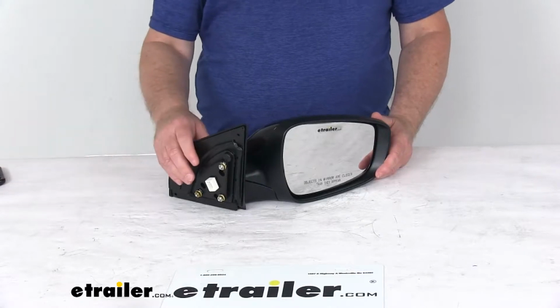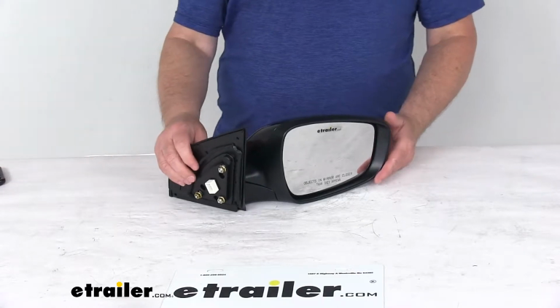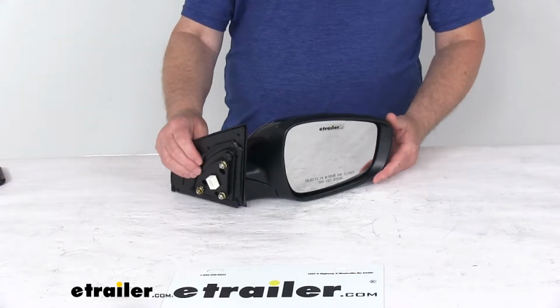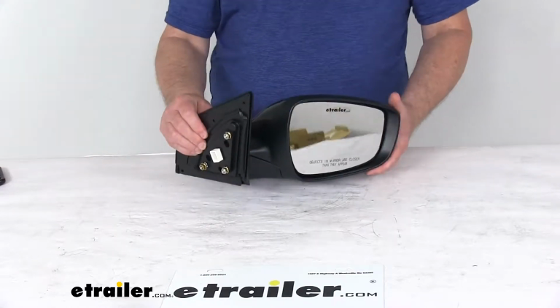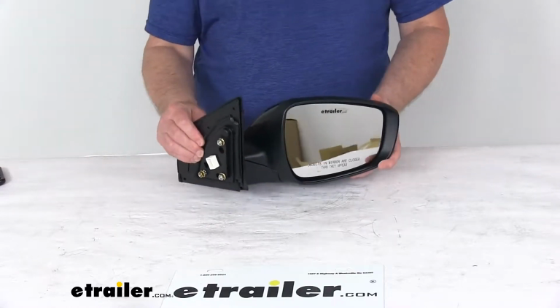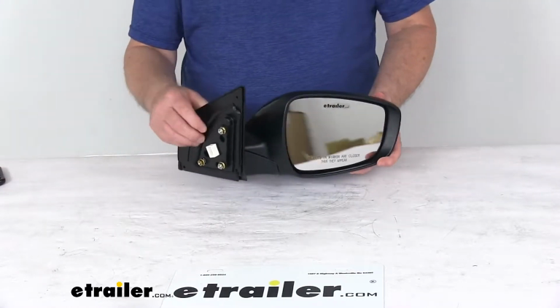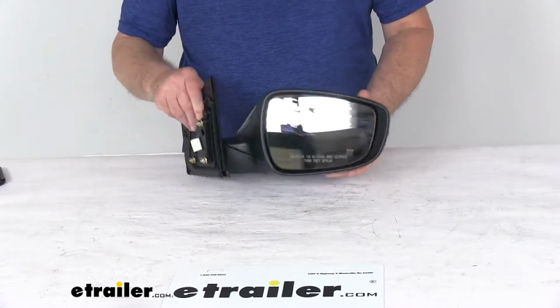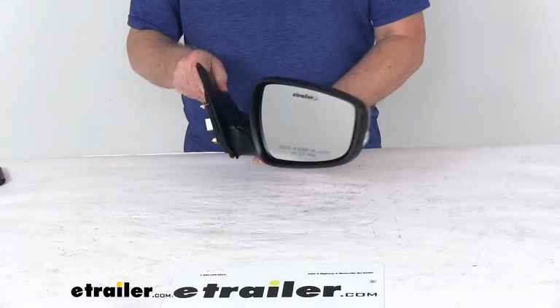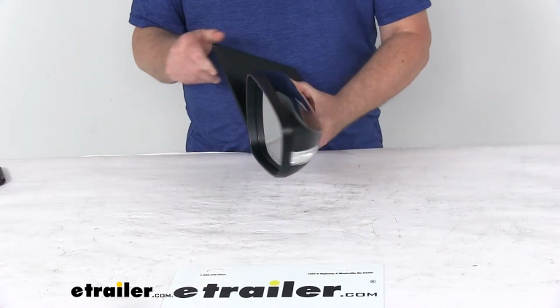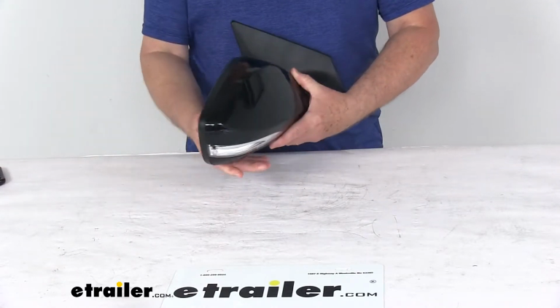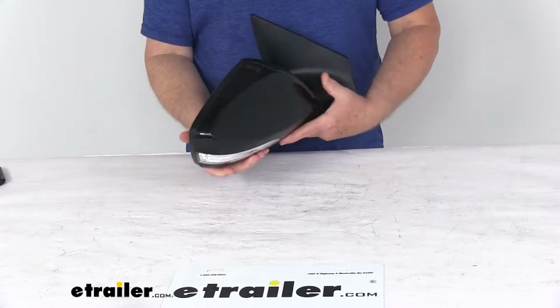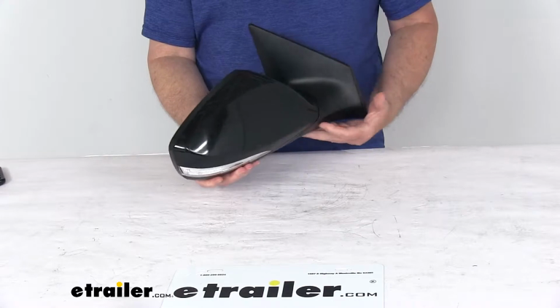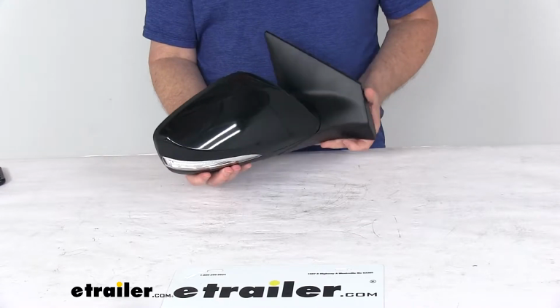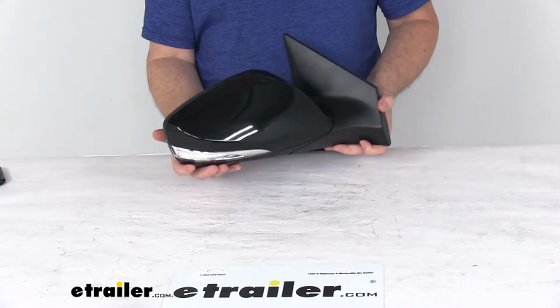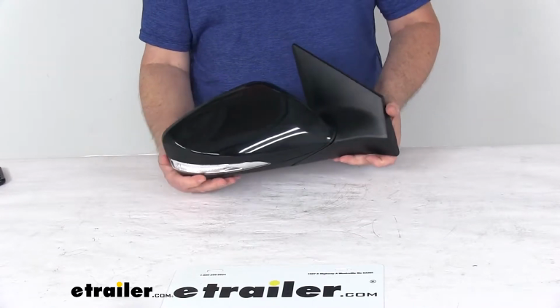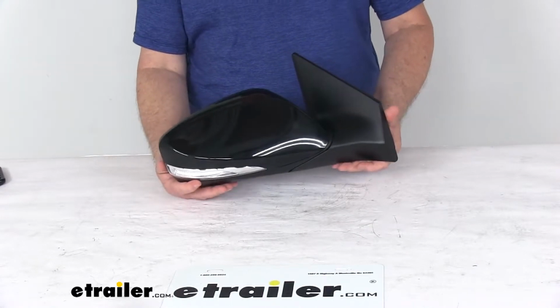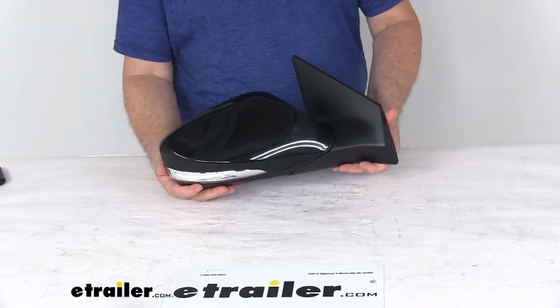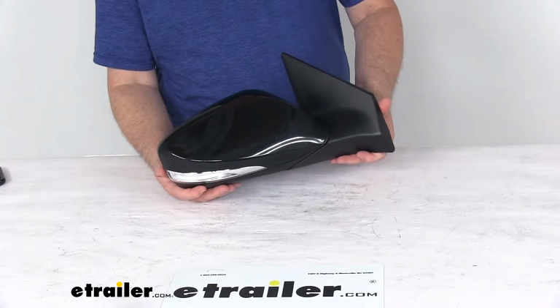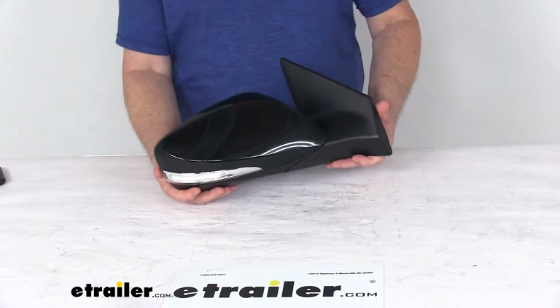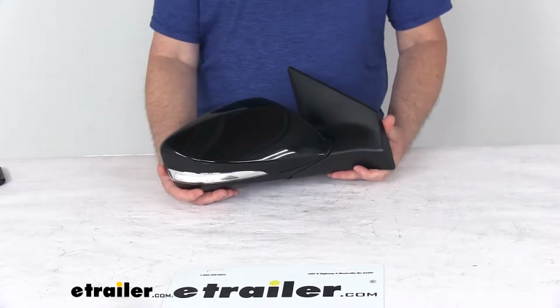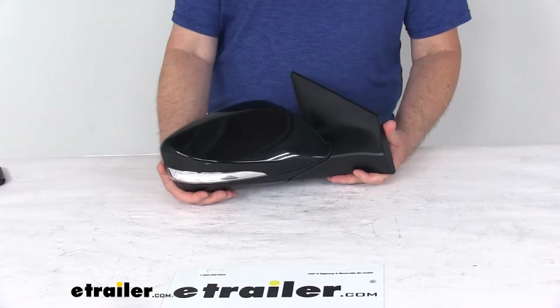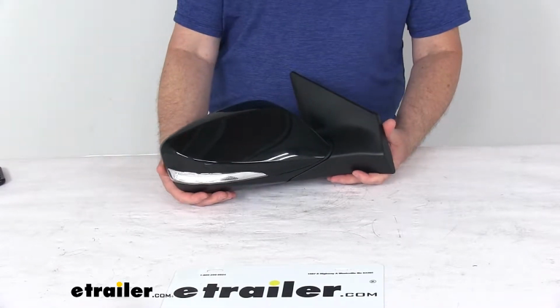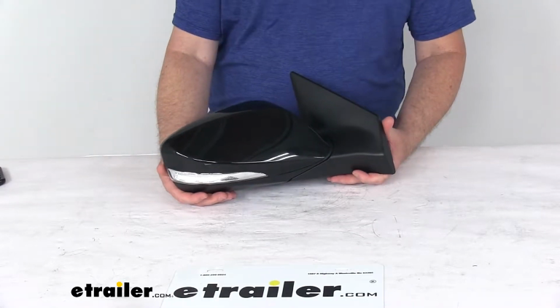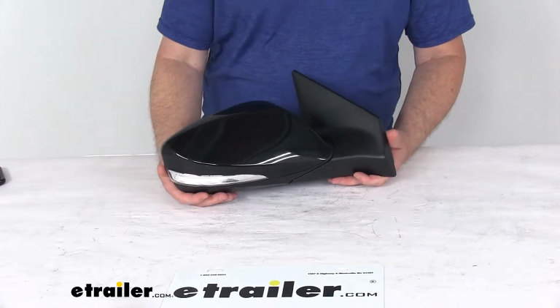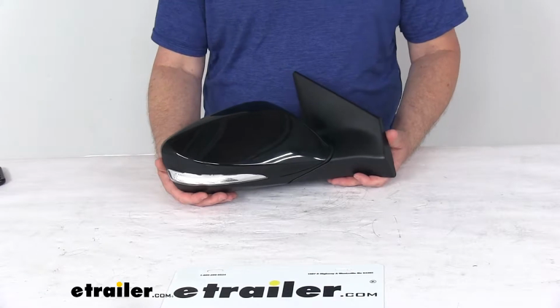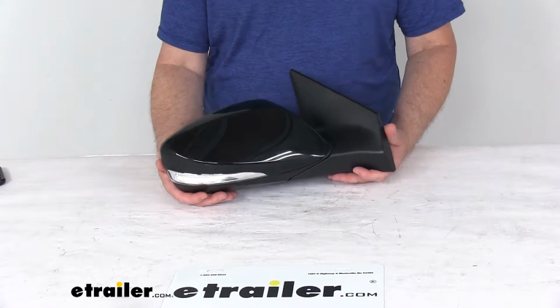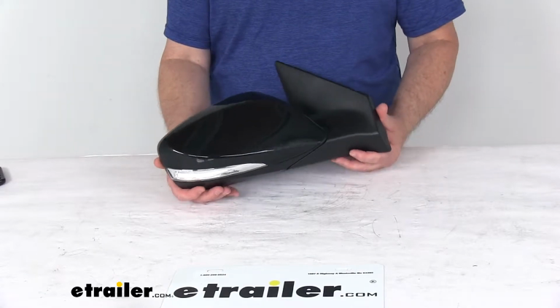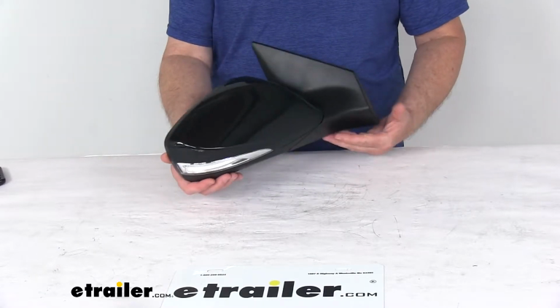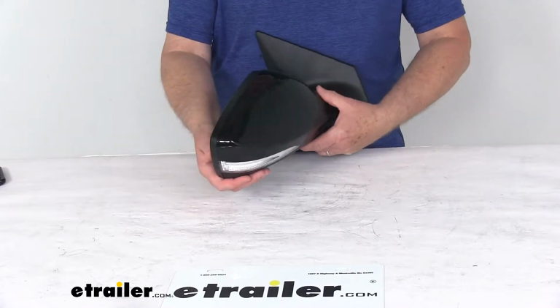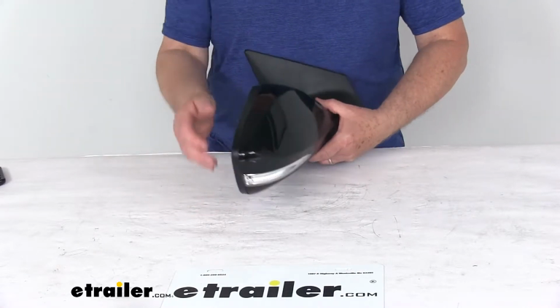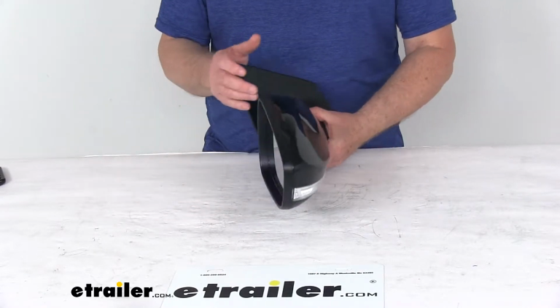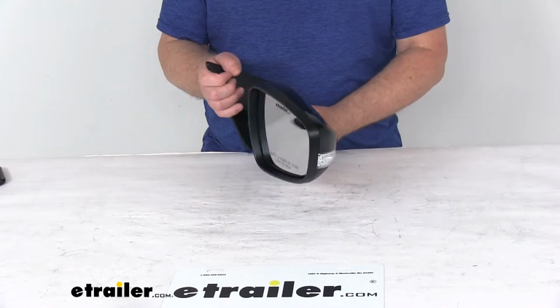Today we're going to take a look at the K-Source replacement passenger side electric side view mirror with the heat and turn signal functions. It is a custom fit part, designed to fit the 2011 to 2013 Hyundai Elantra sedan.